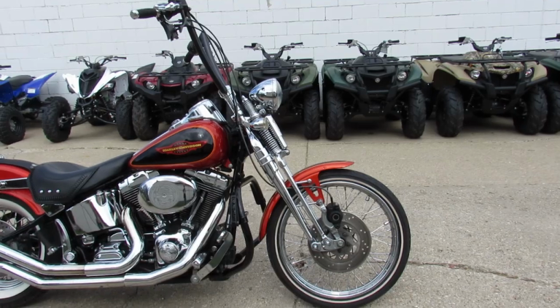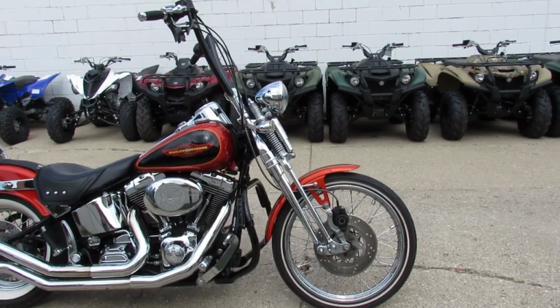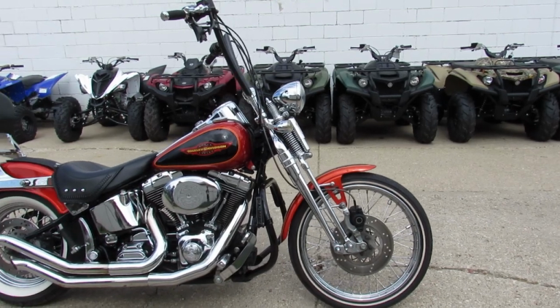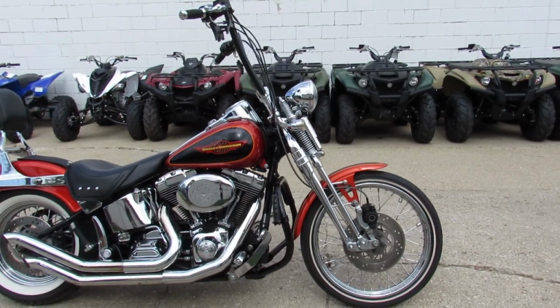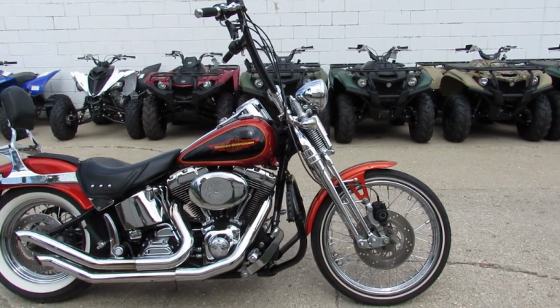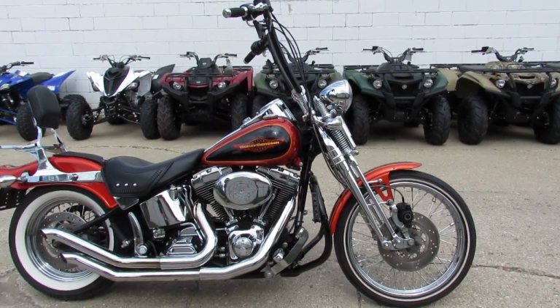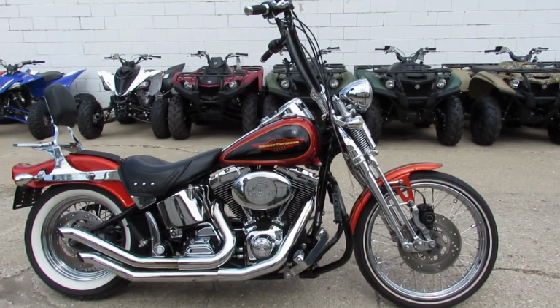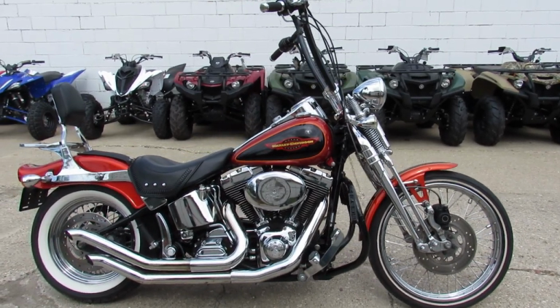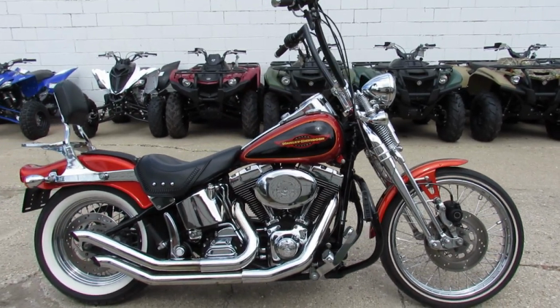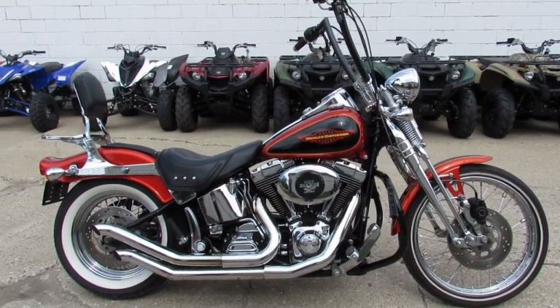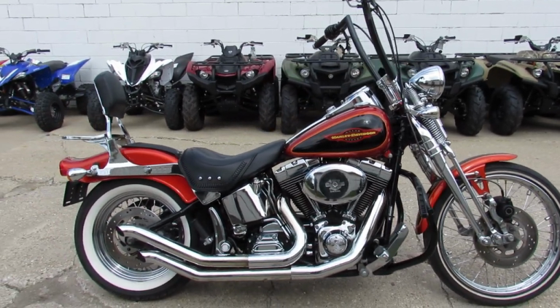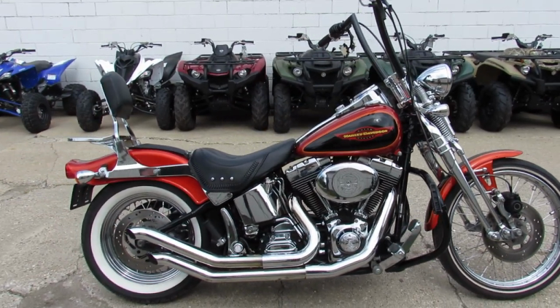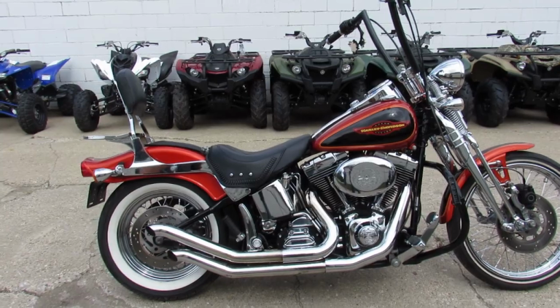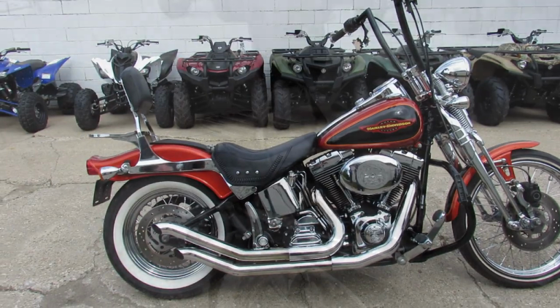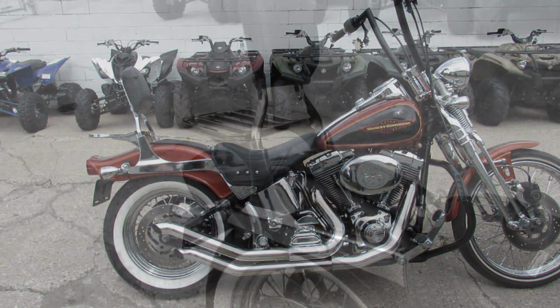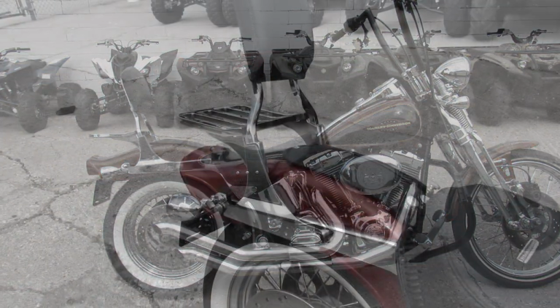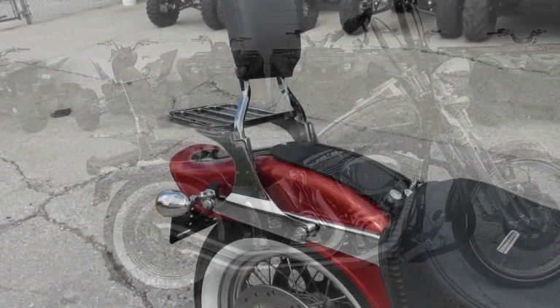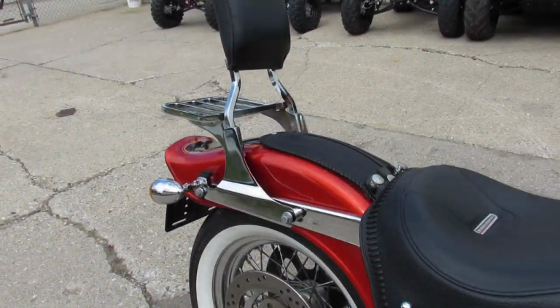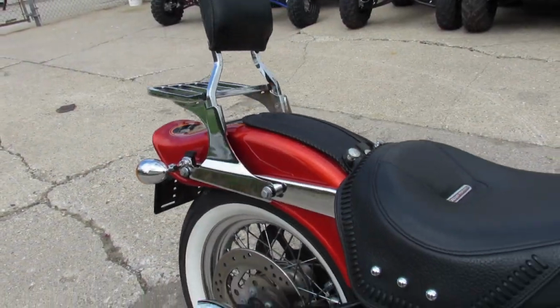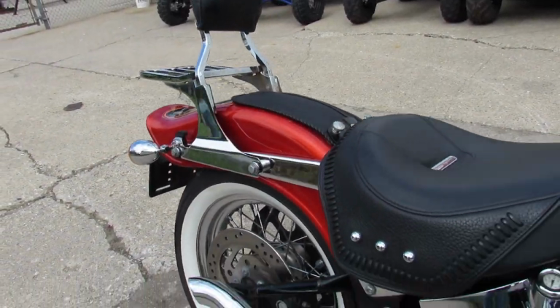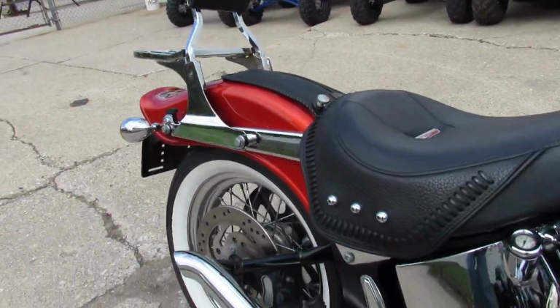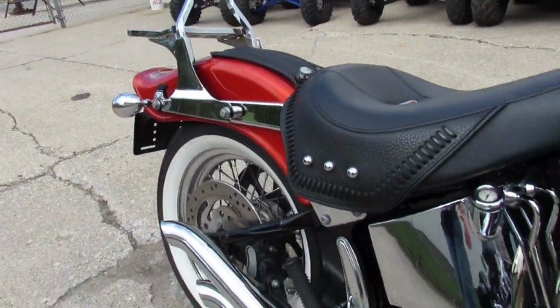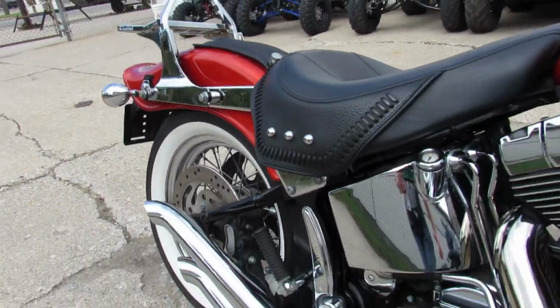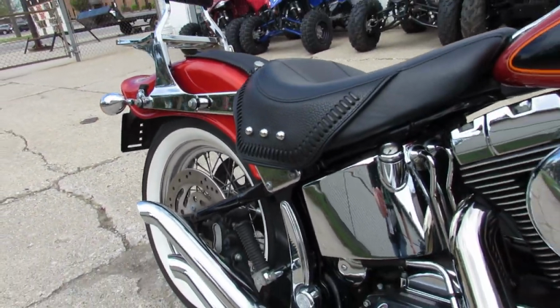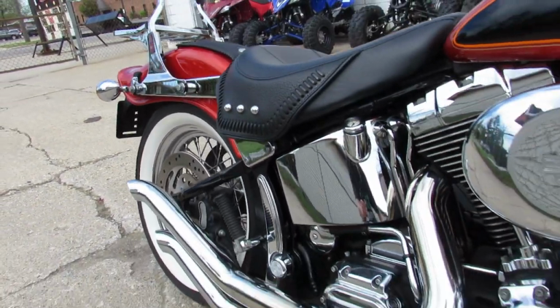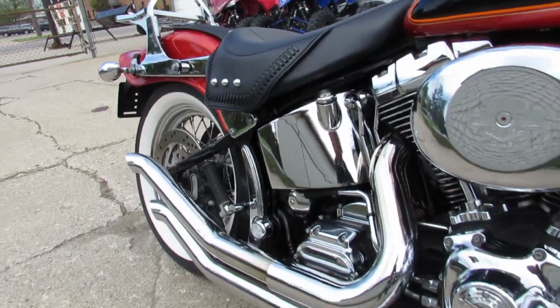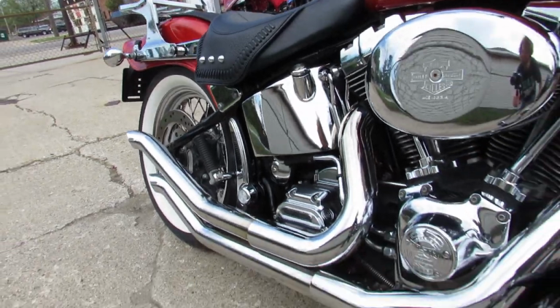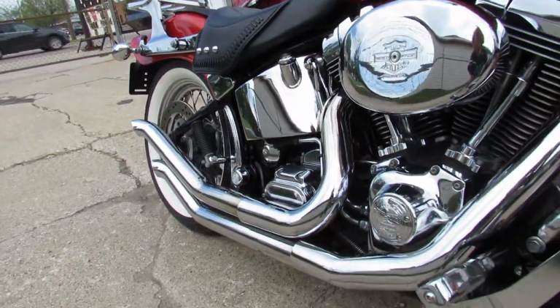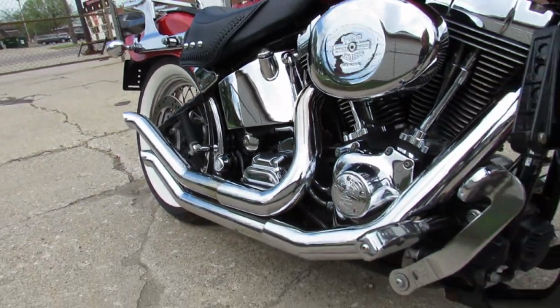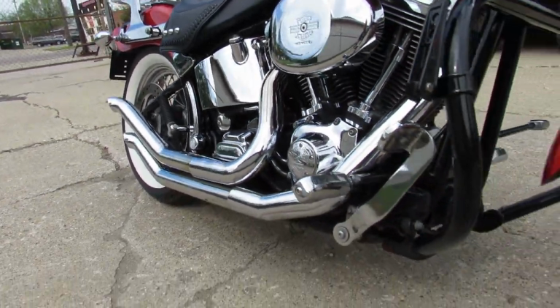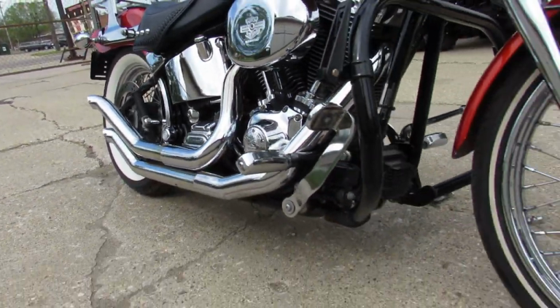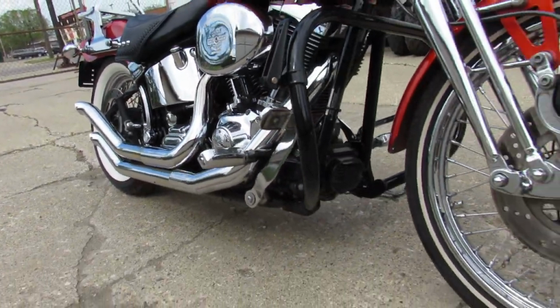Hey guys, ApprovalPowersports.com here doing some videos on some used Harley-Davidsons. Just got this one in. It's an 05 Harley Softail Springer. This one comes in a two-tone vivid black and candy-orange paint. It's a Springer that turns heads.